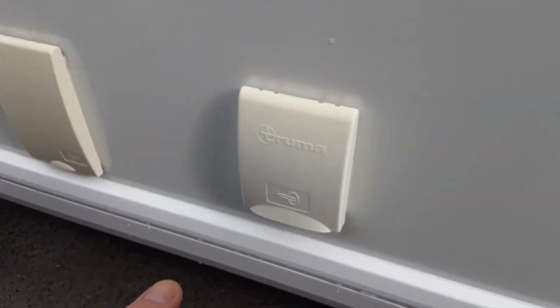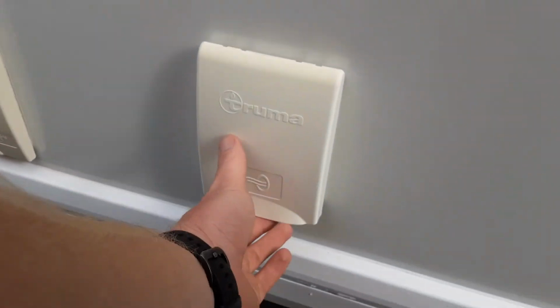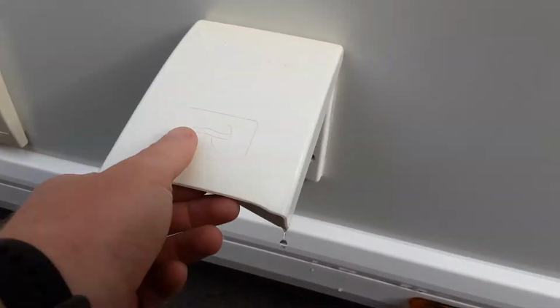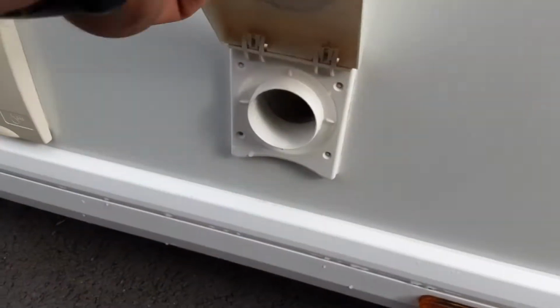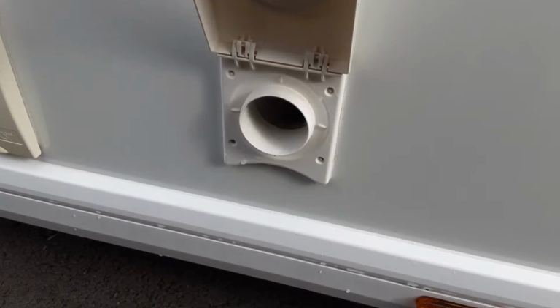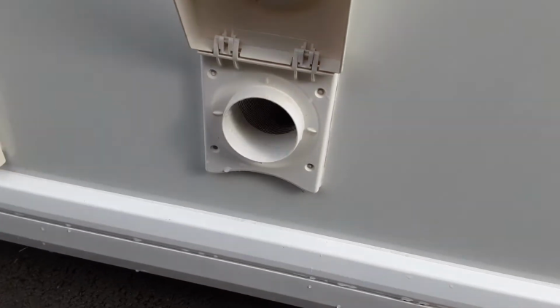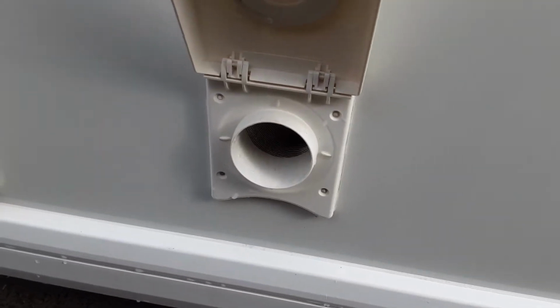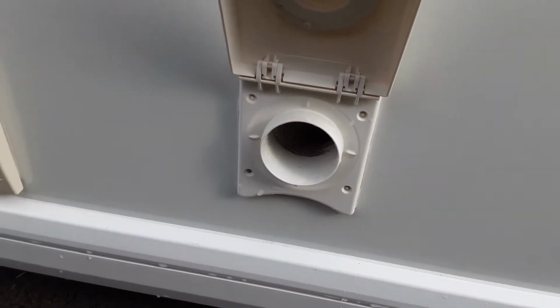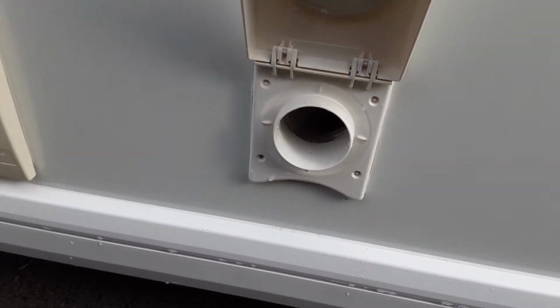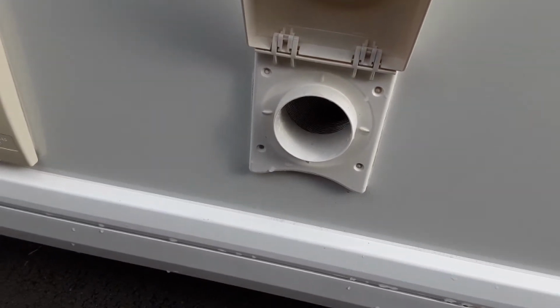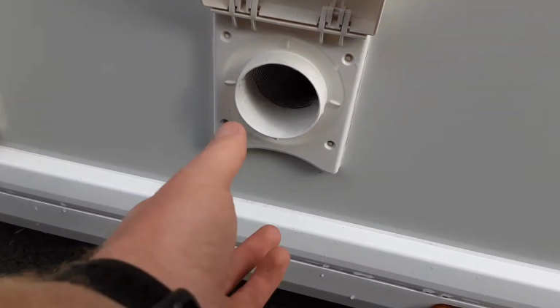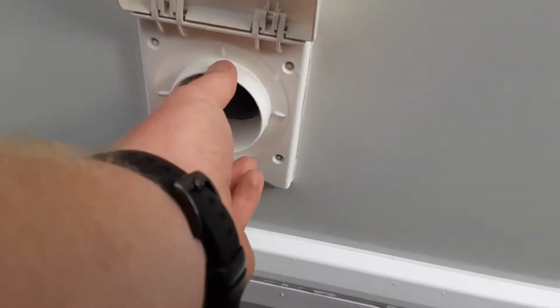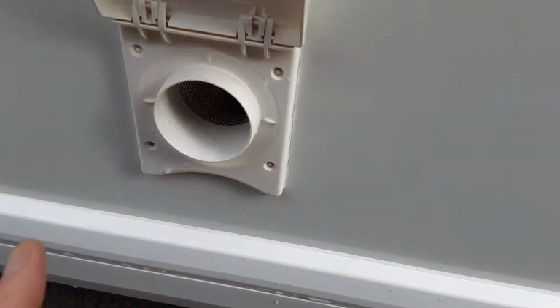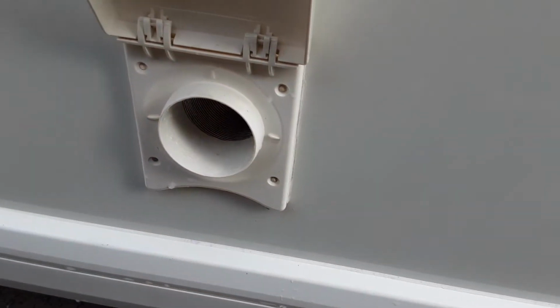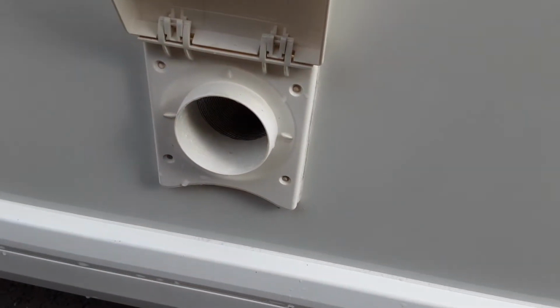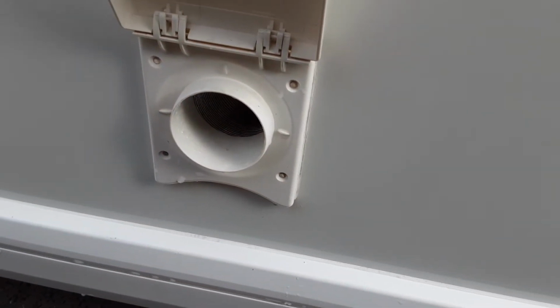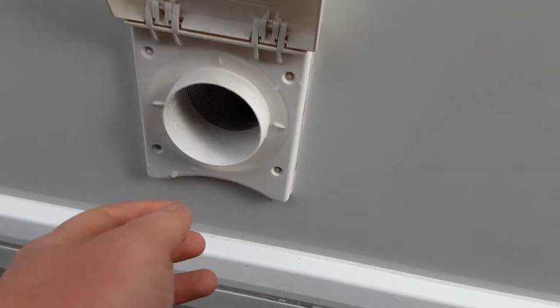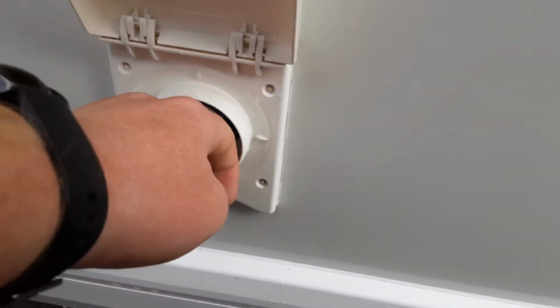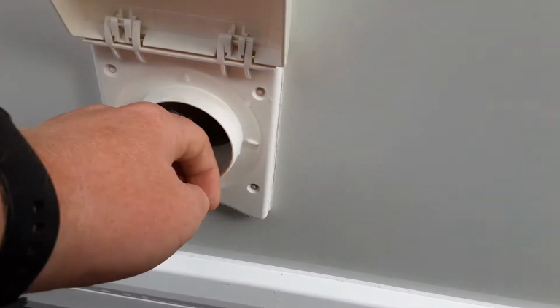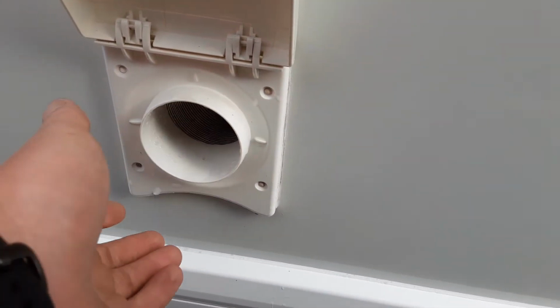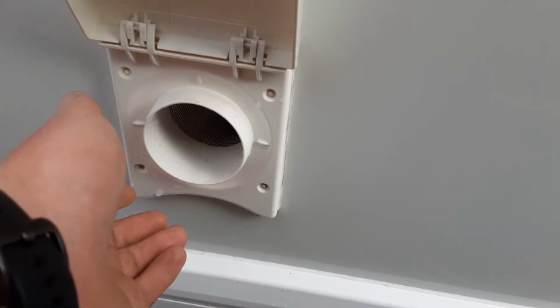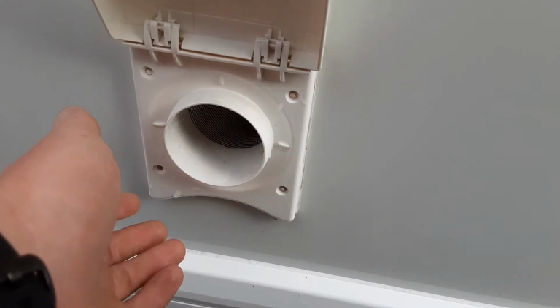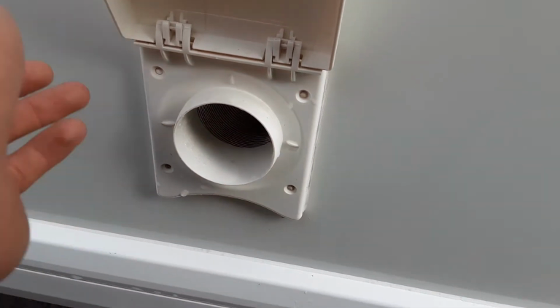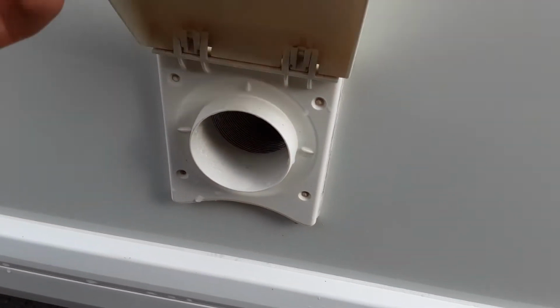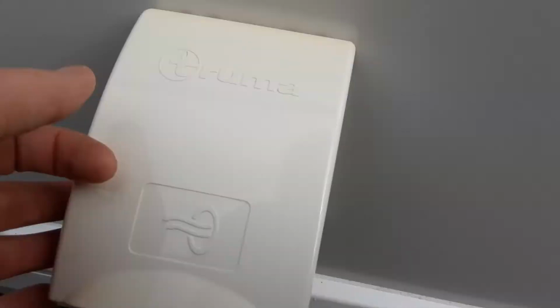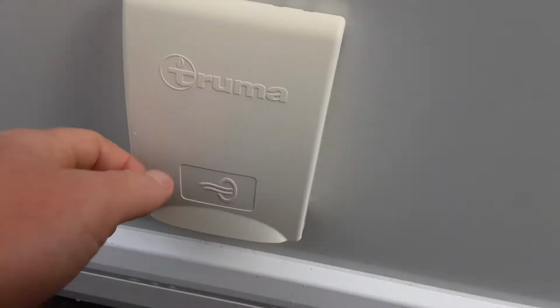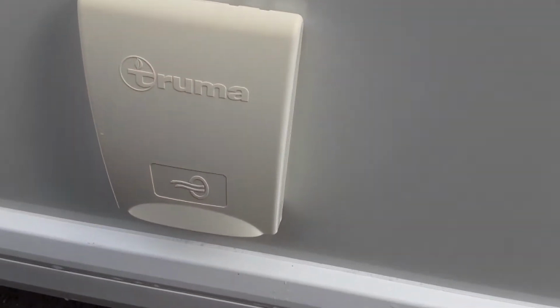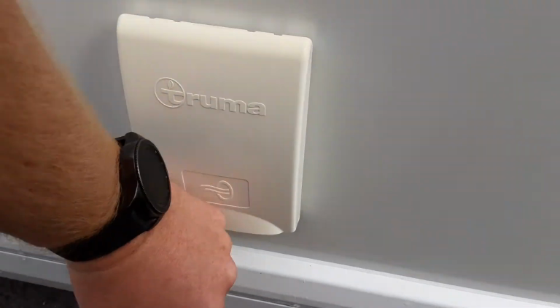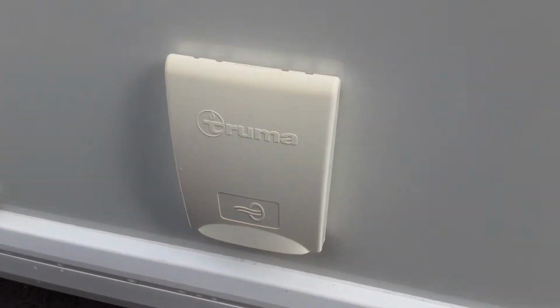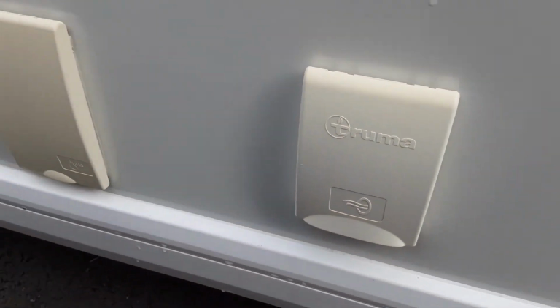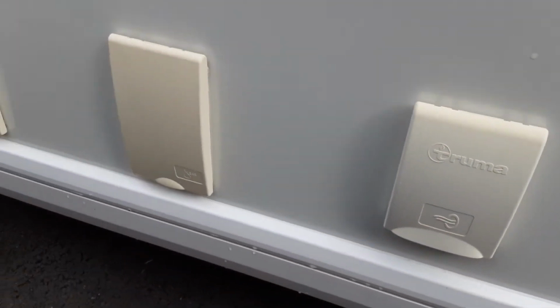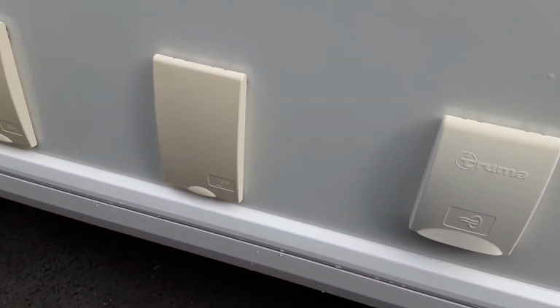On the side of this particular van you've got a vent here, so if you've got the heating on inside the caravan you can have the hot air coming out of the vents around the van on the outside, warming it up inside.